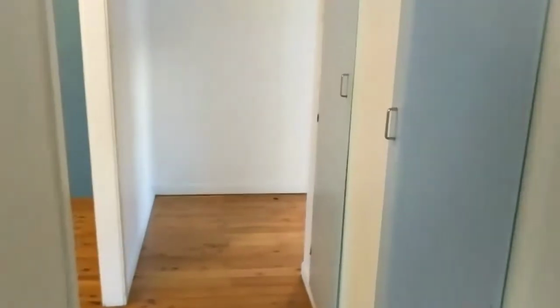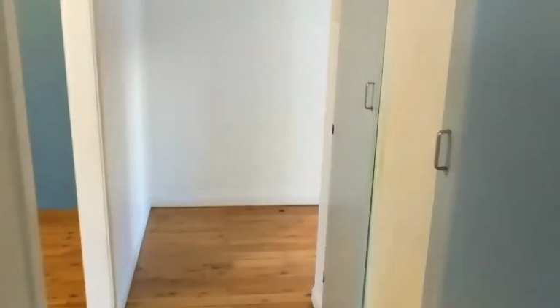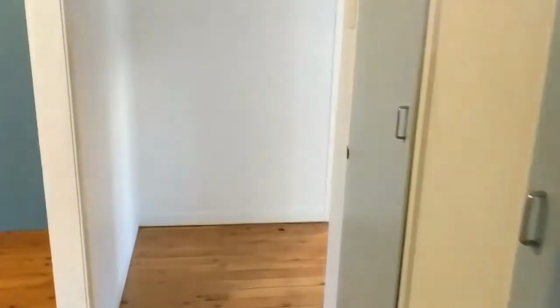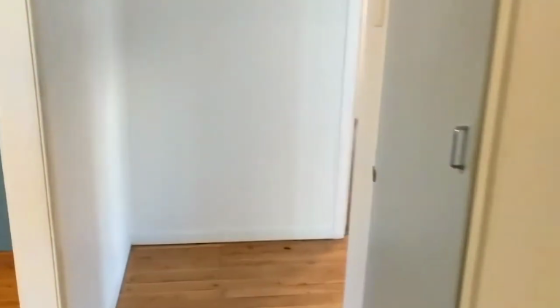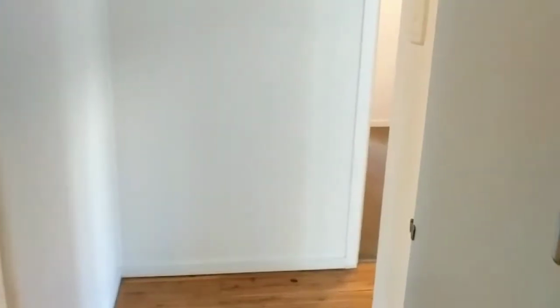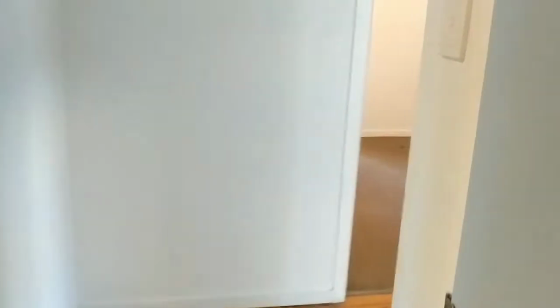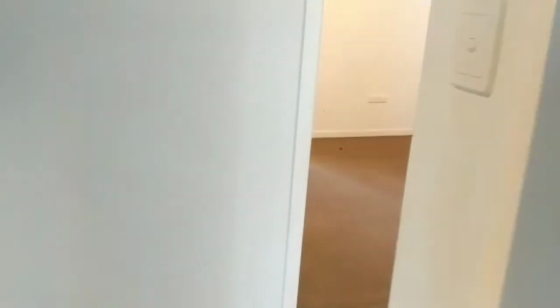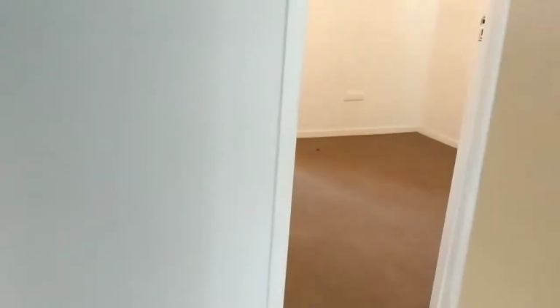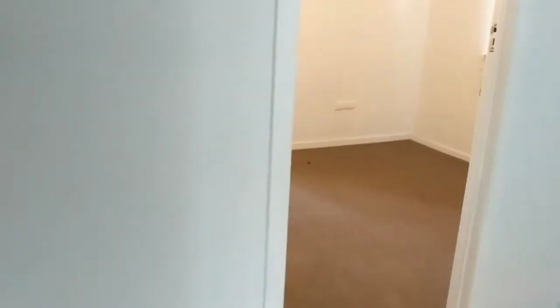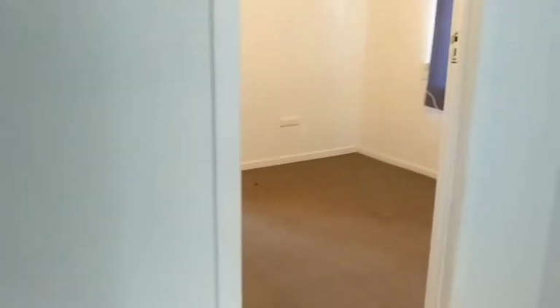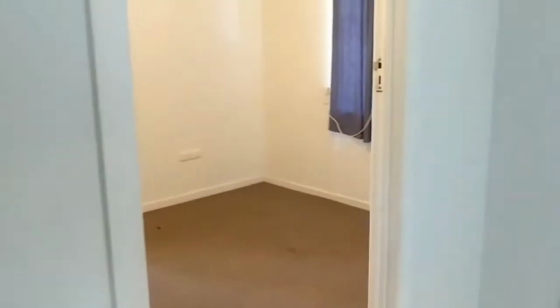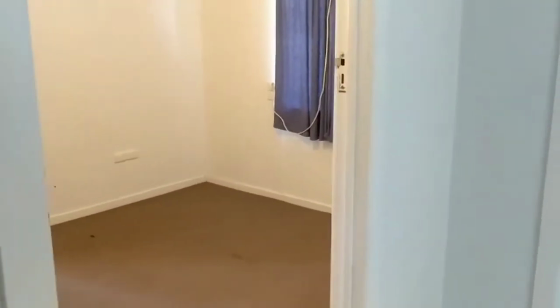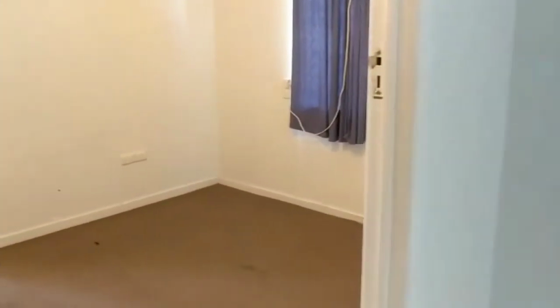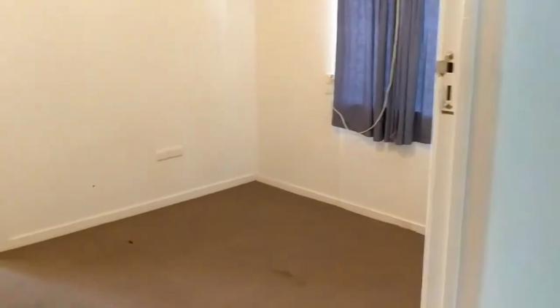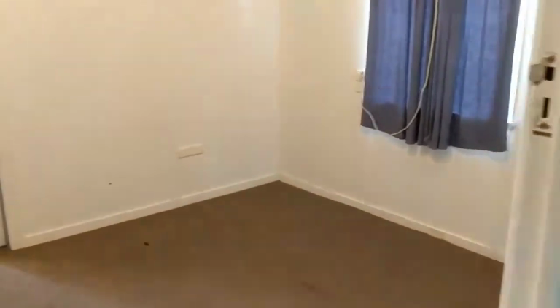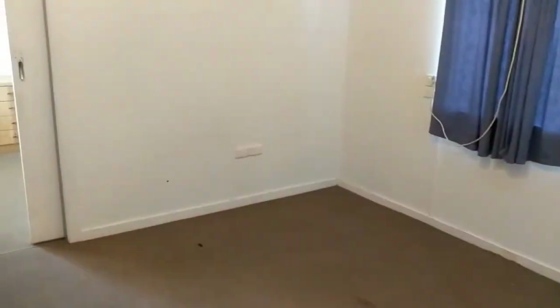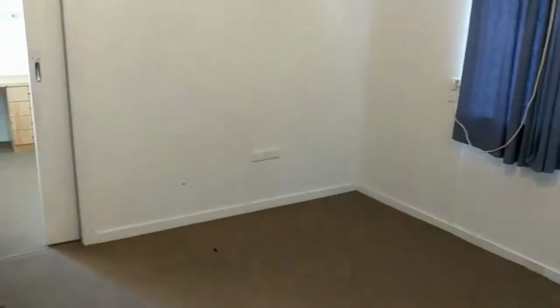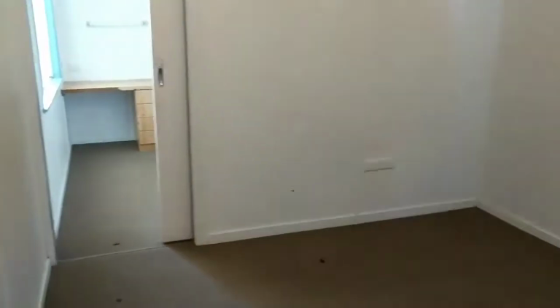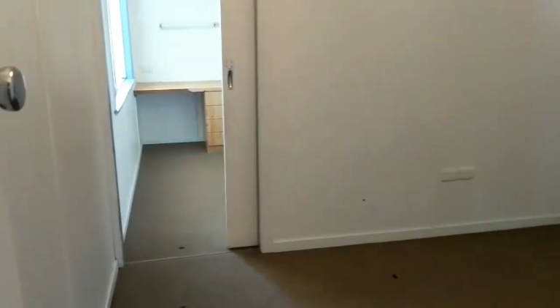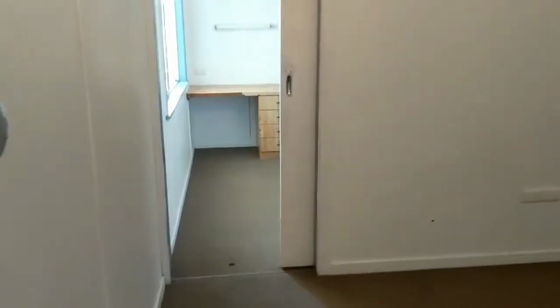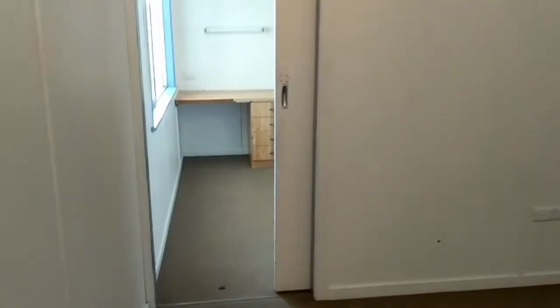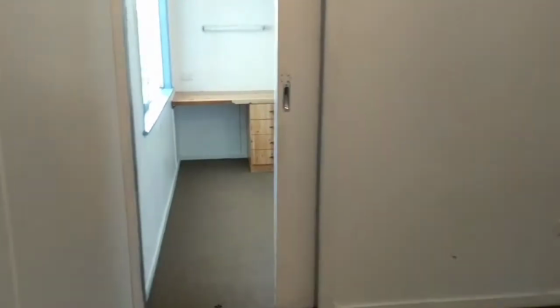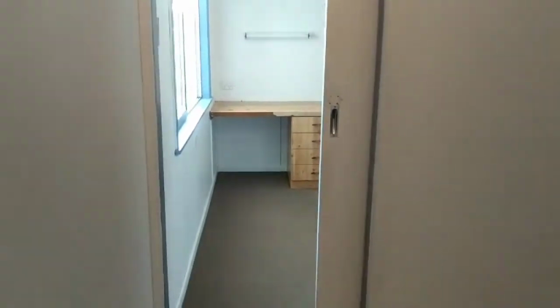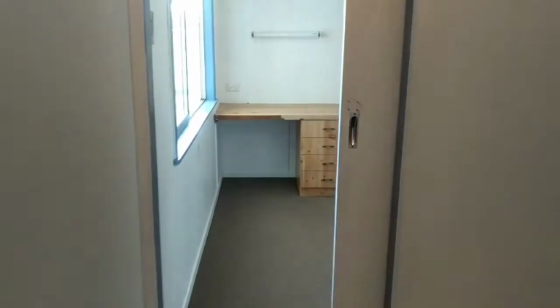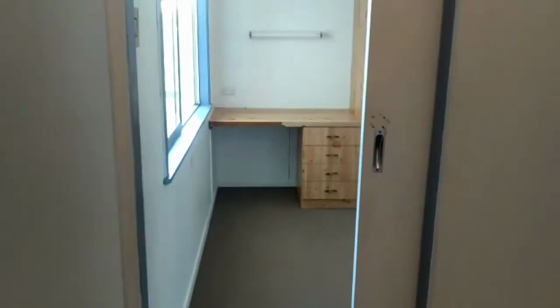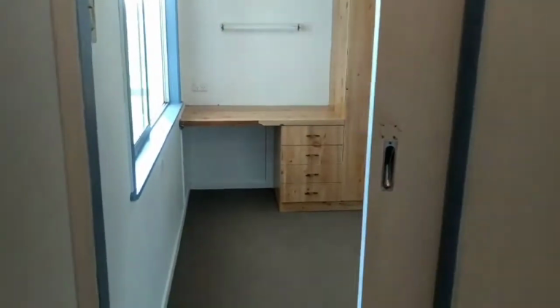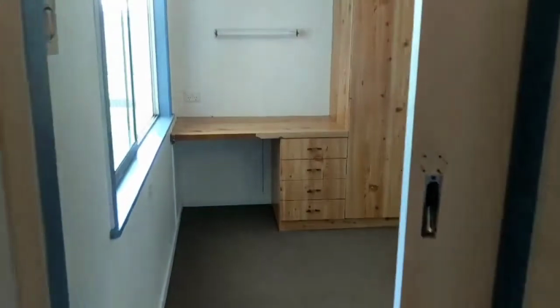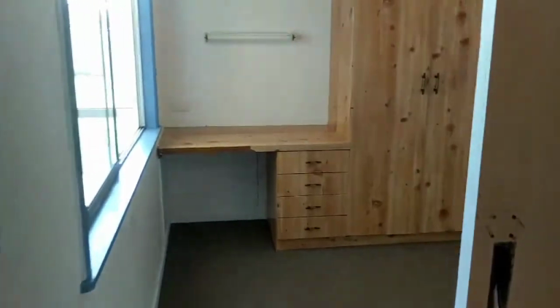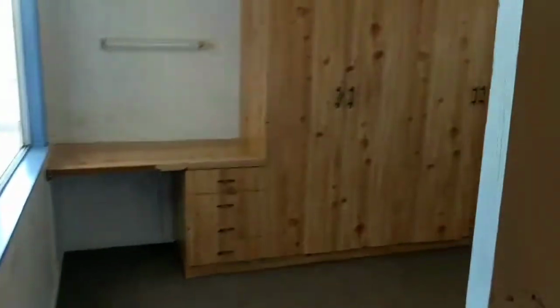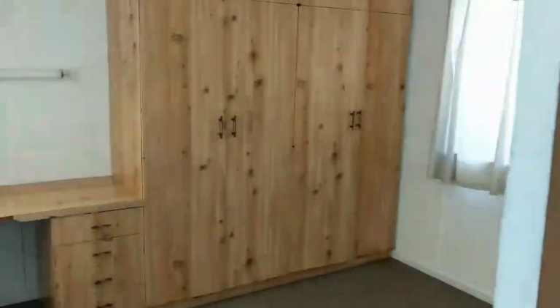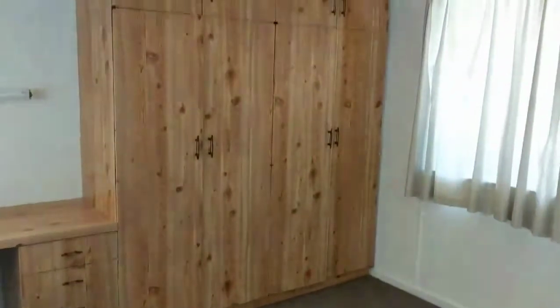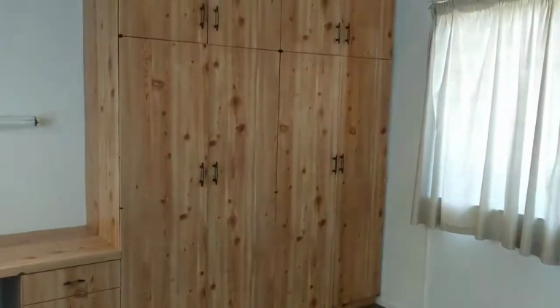I'll show you all the bedrooms first — we've had the two back there. Third one here. Then you've got your fourth bedroom or office, depending on what you're wanting to use it for.